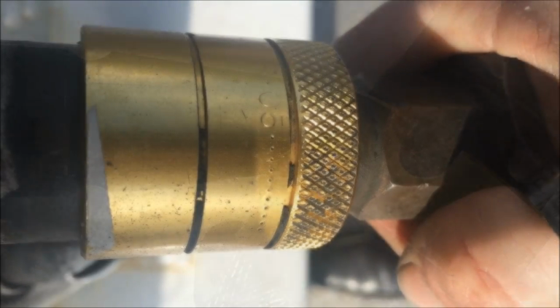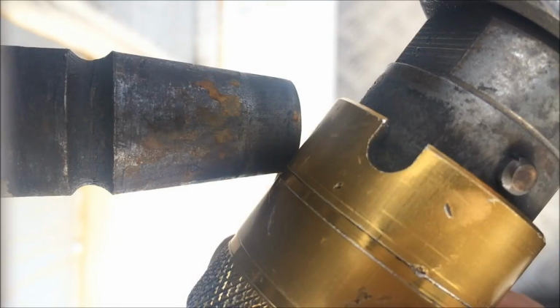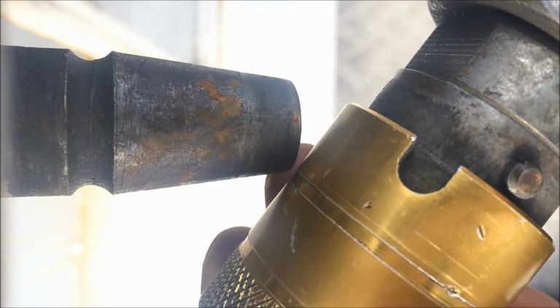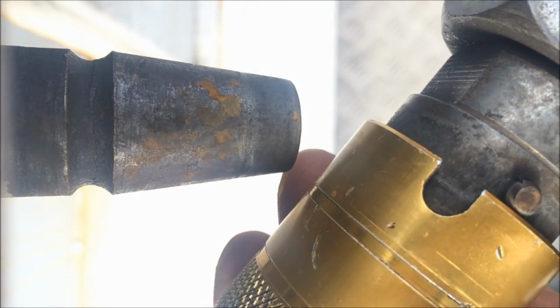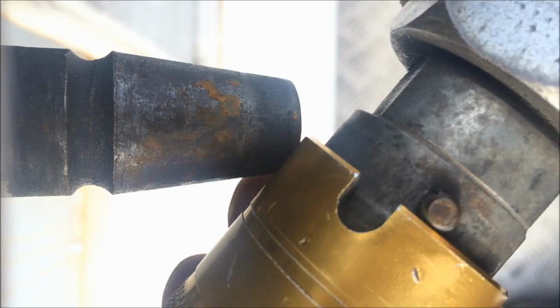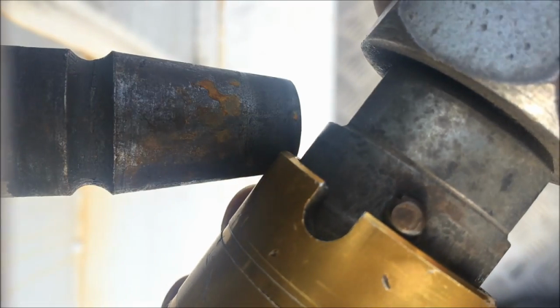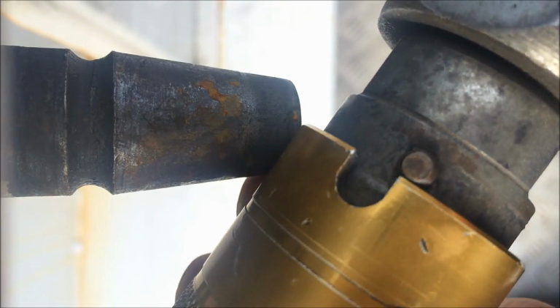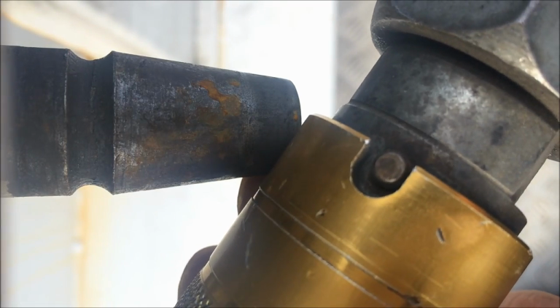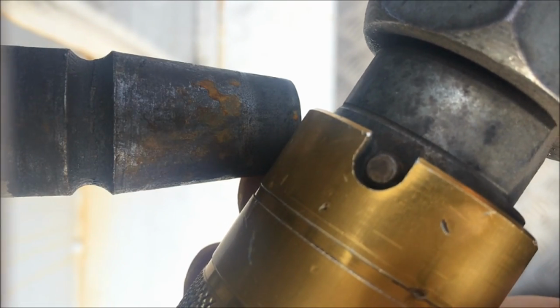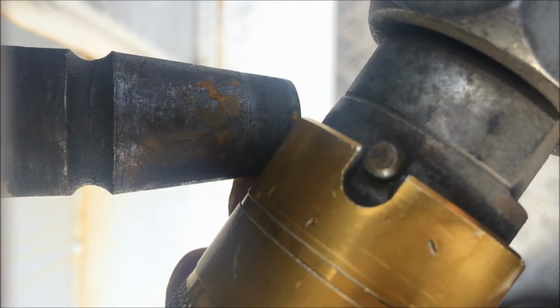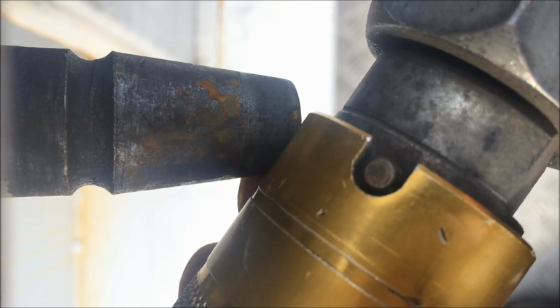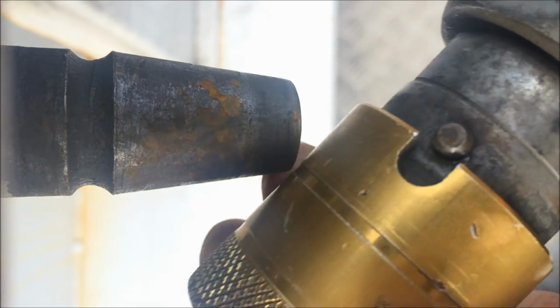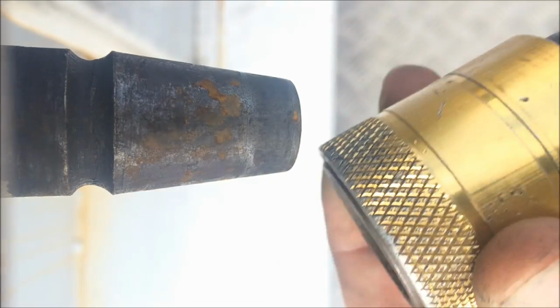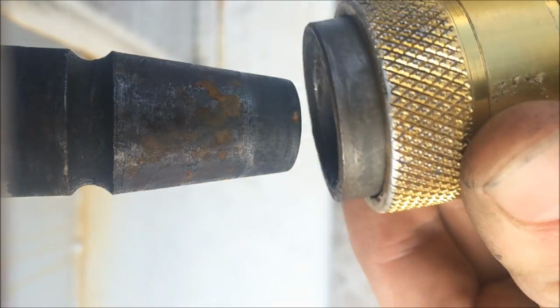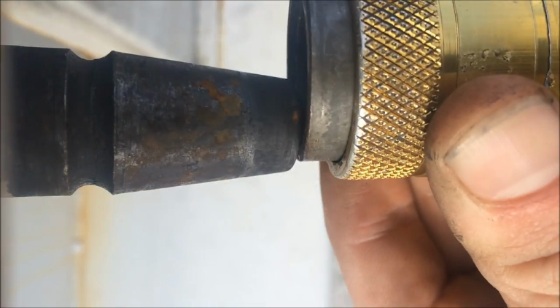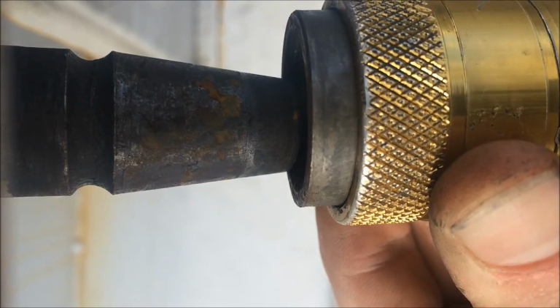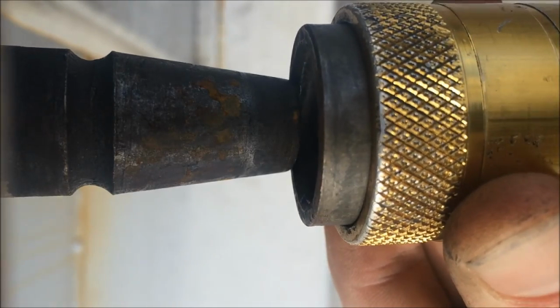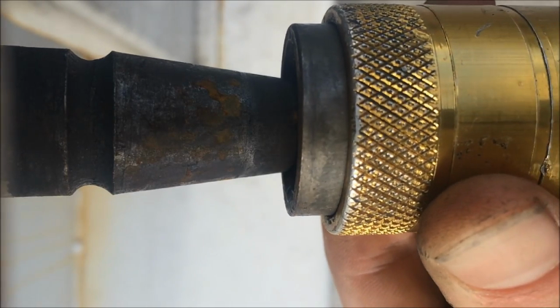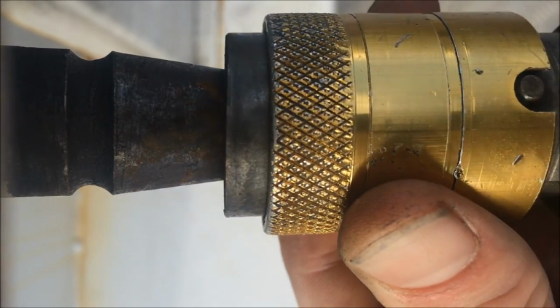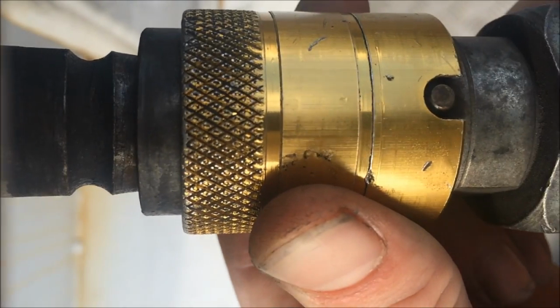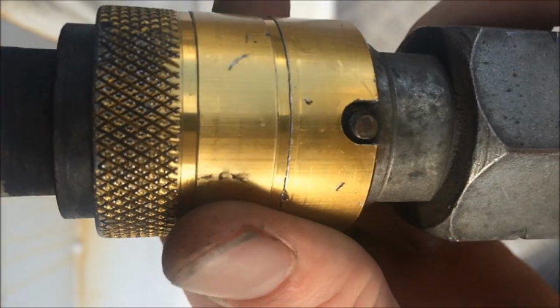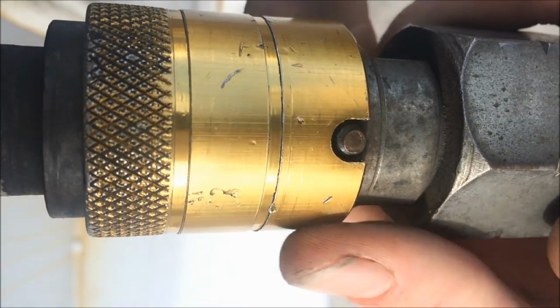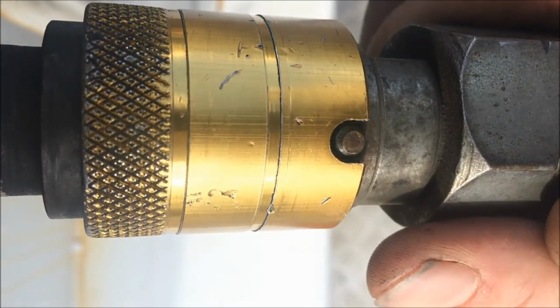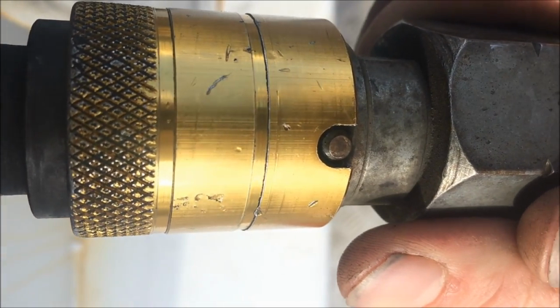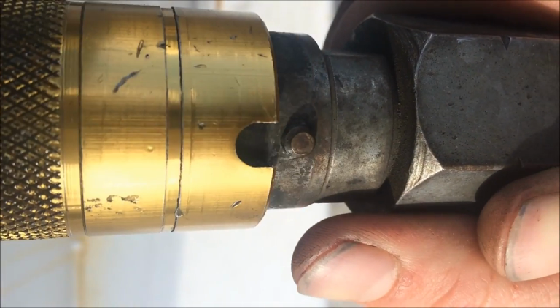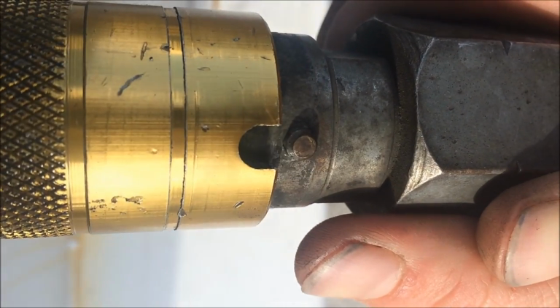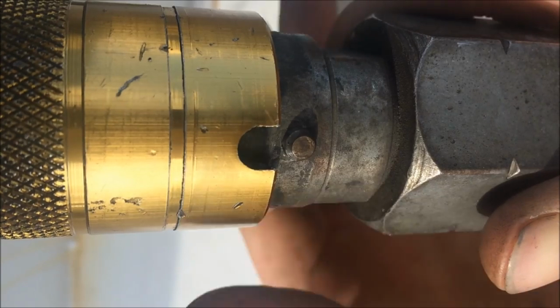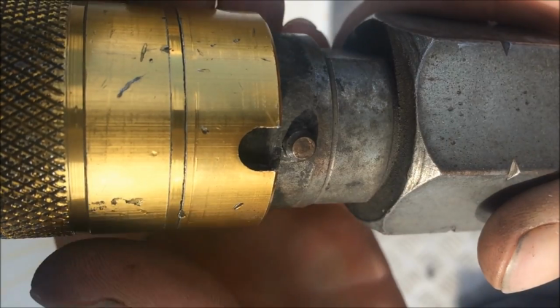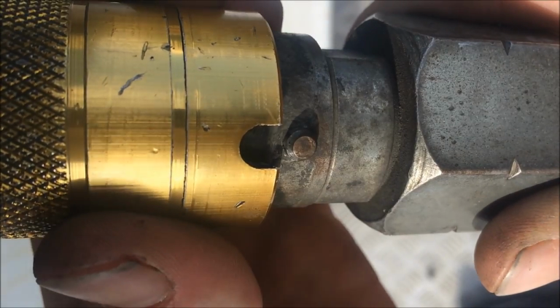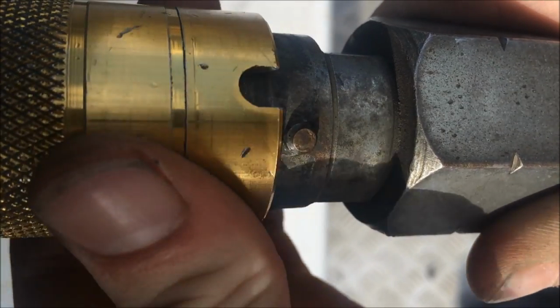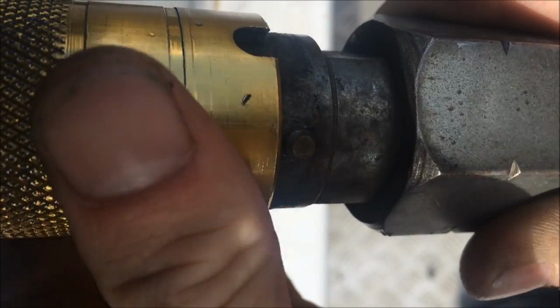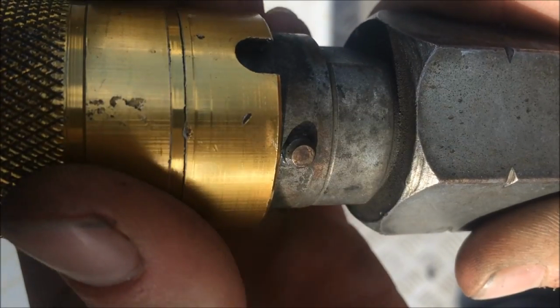Same again — this time female onto male, we're going to locate that pin into the groove. The connector coming together, holding that collar back, really good firm push, and we'll see the collar locate, and again rotating to make sure it's secure.